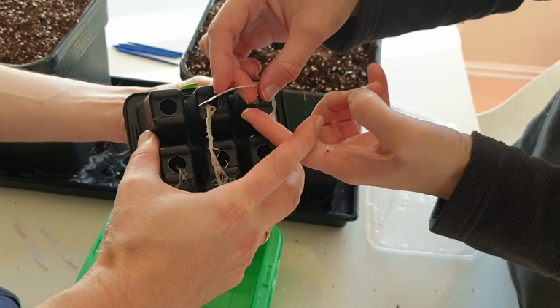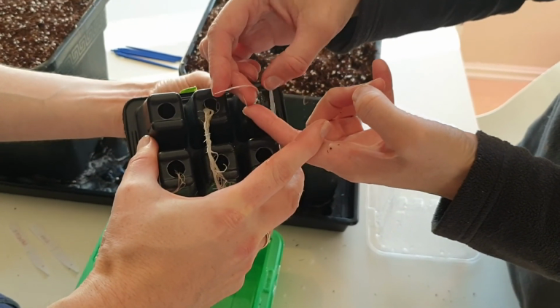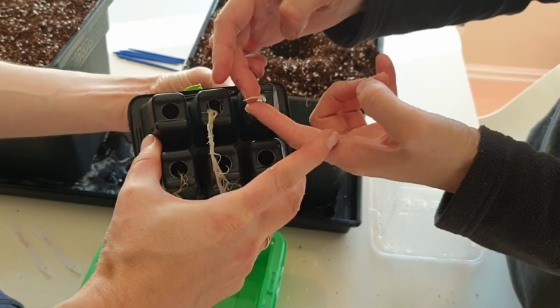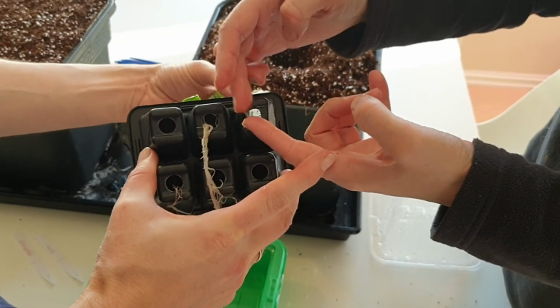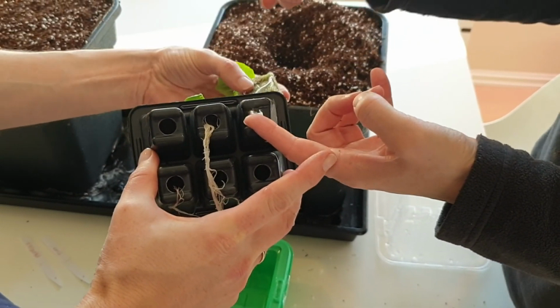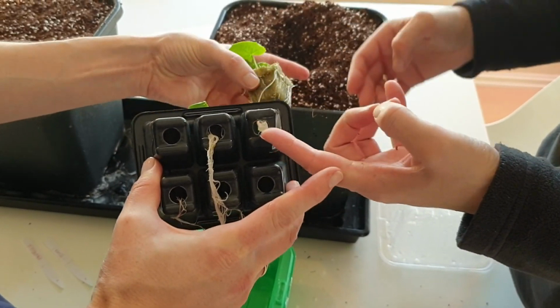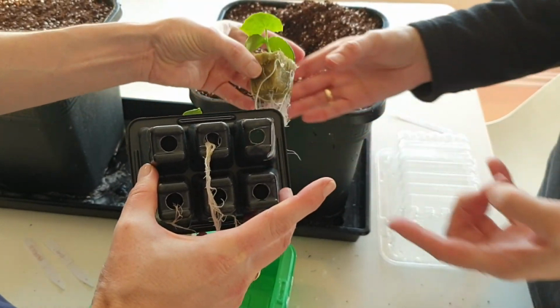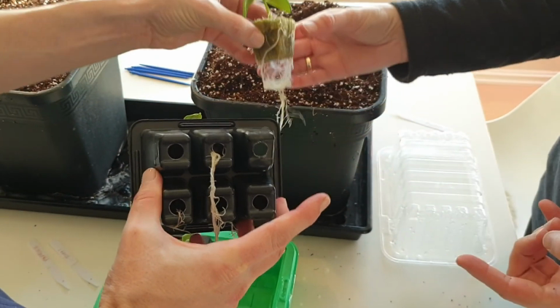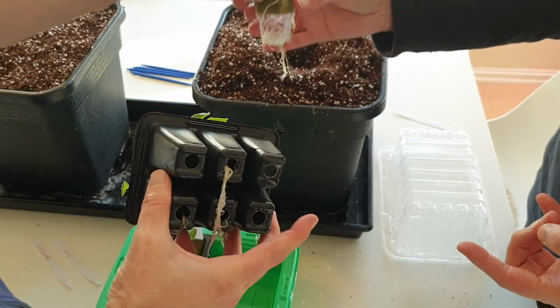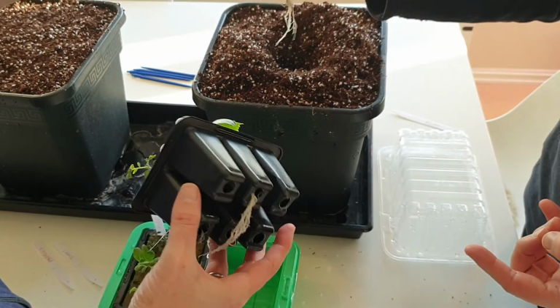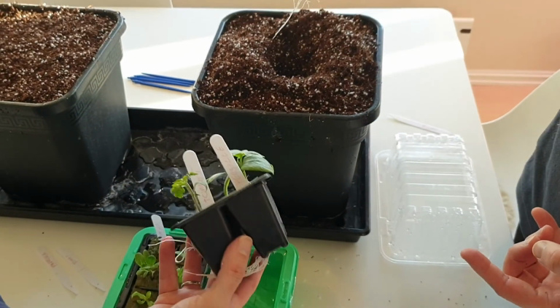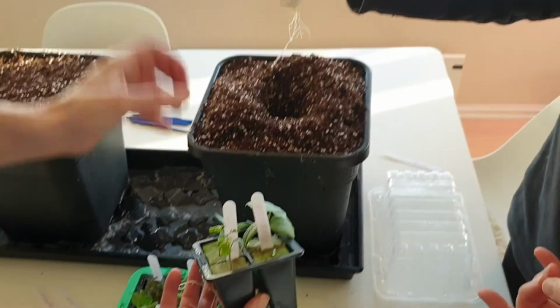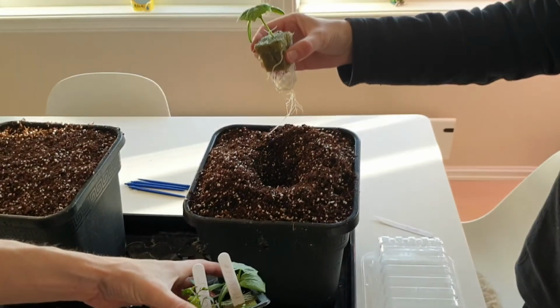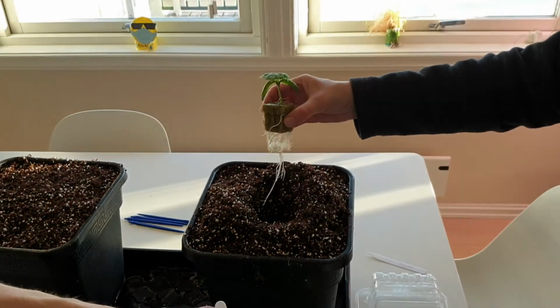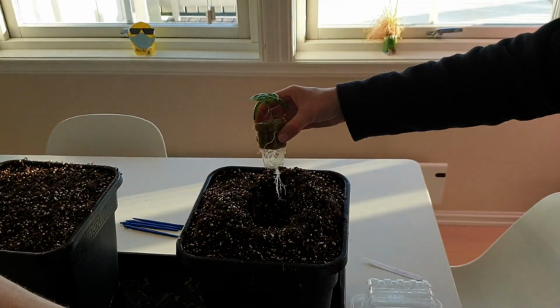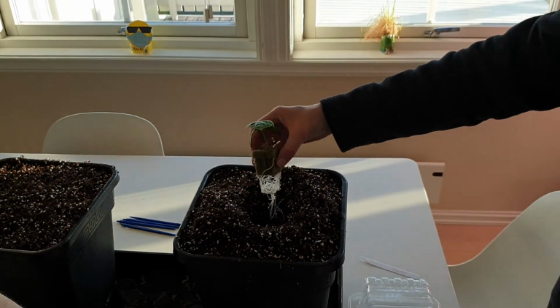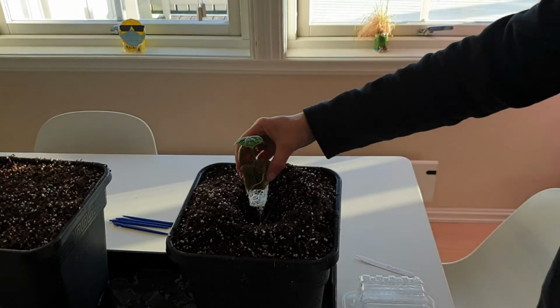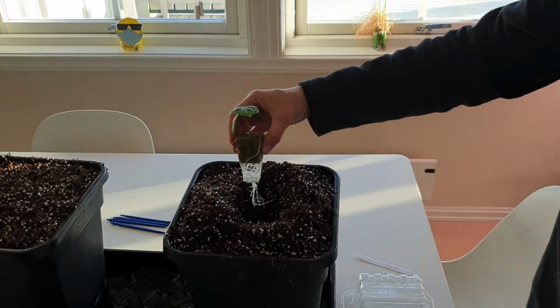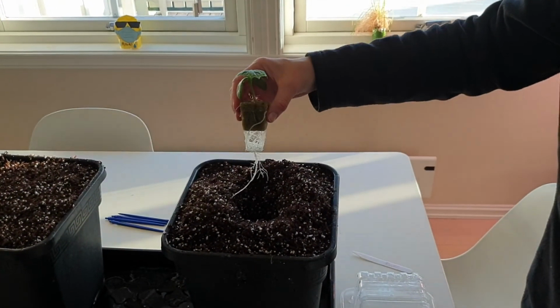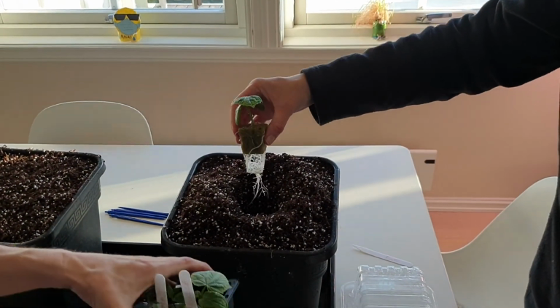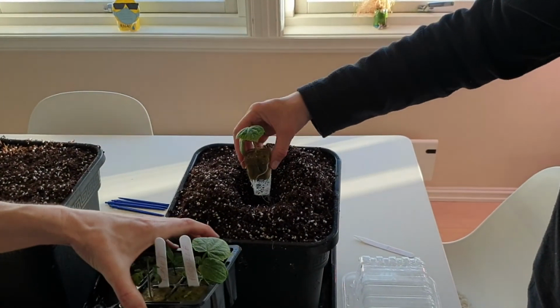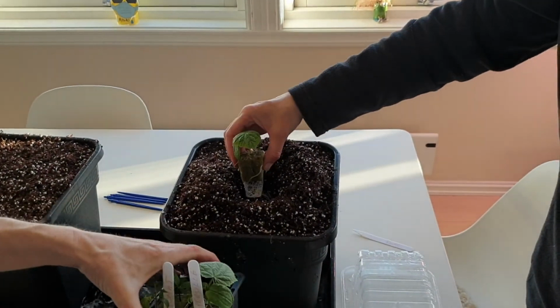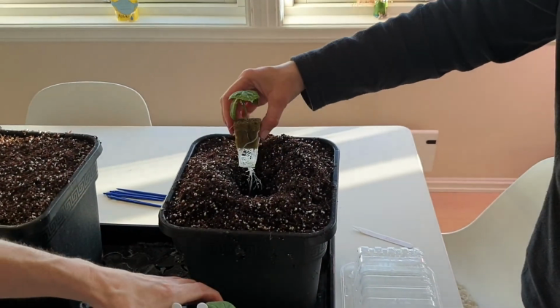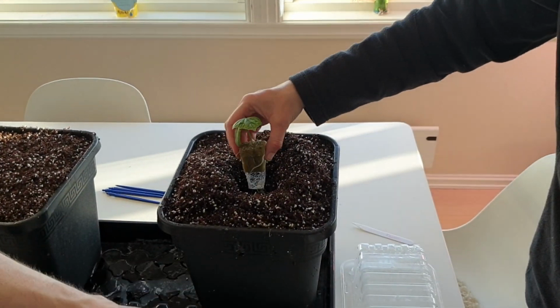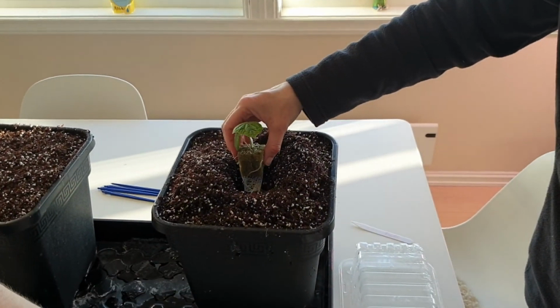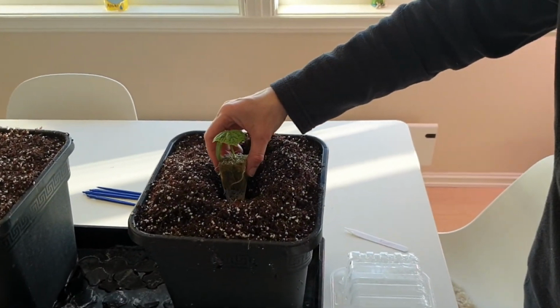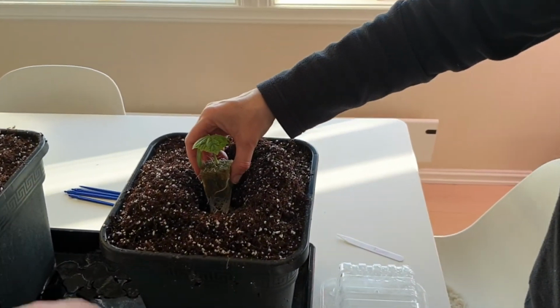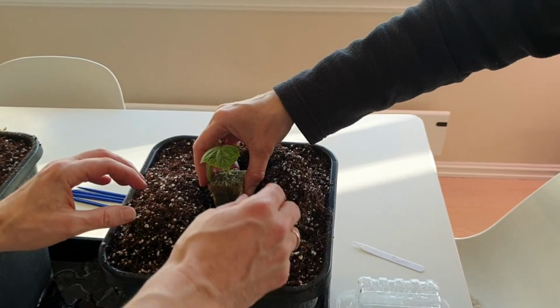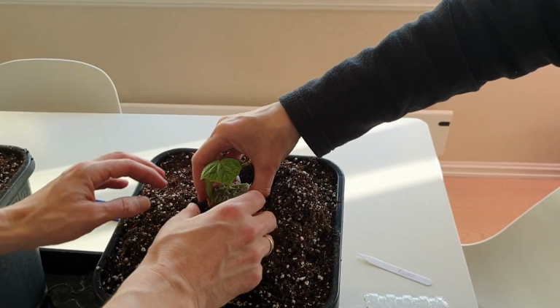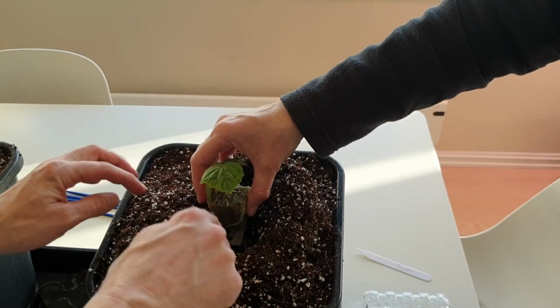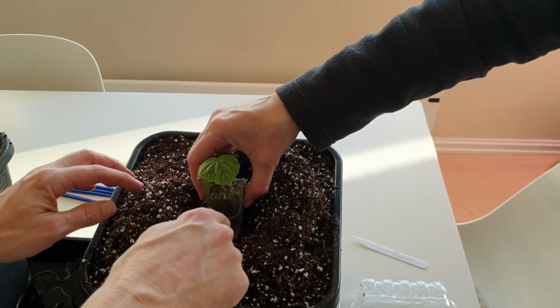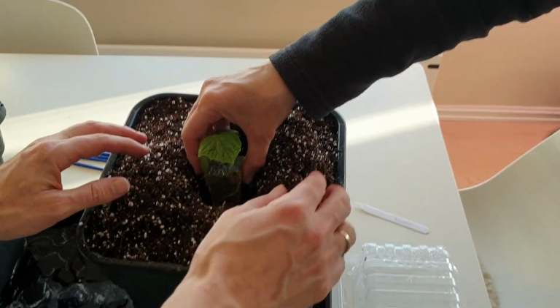This time we will plant cucumbers and pepper plants. The seedlings have been propagated in a propagation dome for about two weeks and are now ready to be planted.